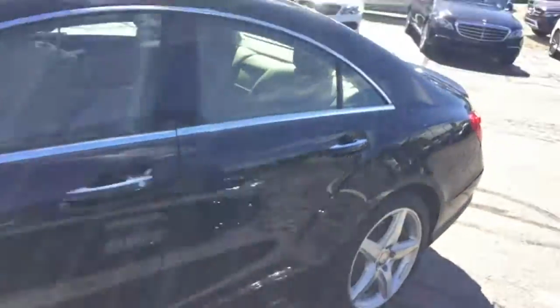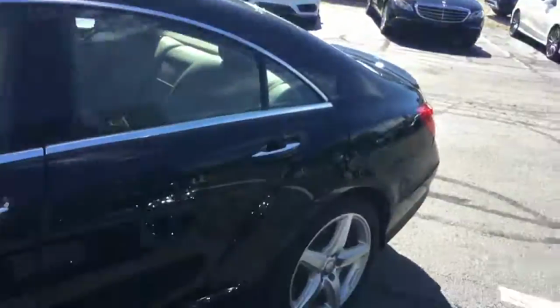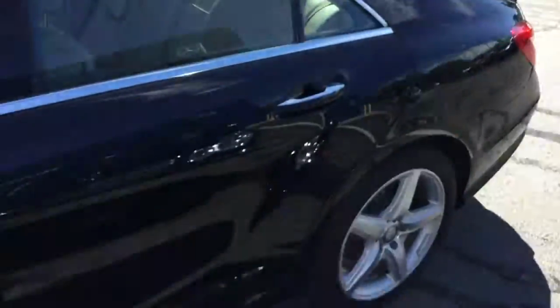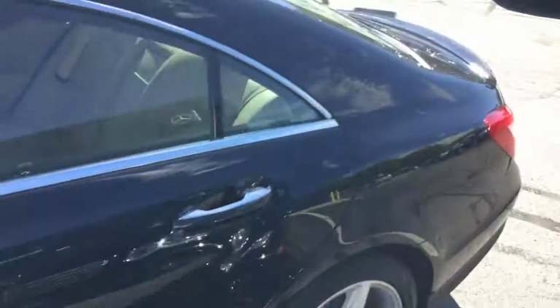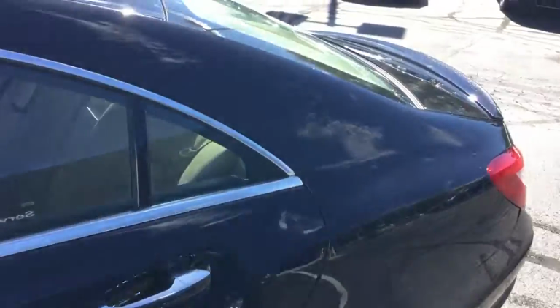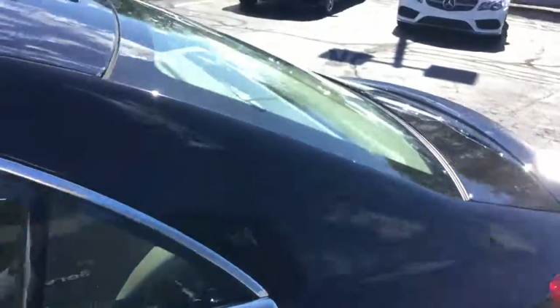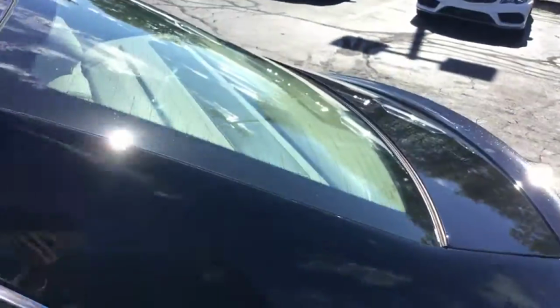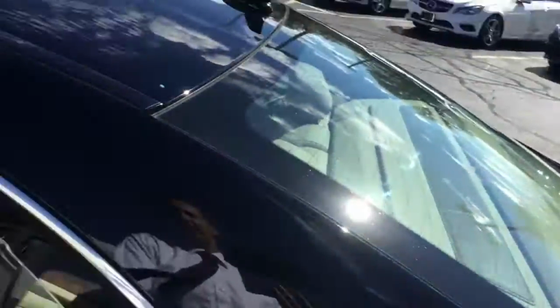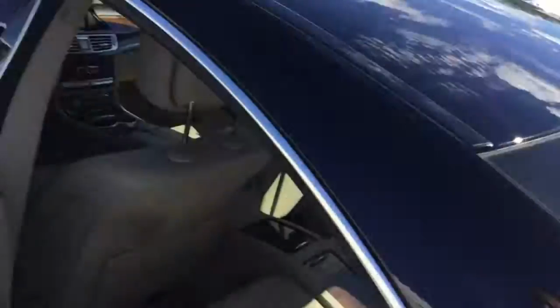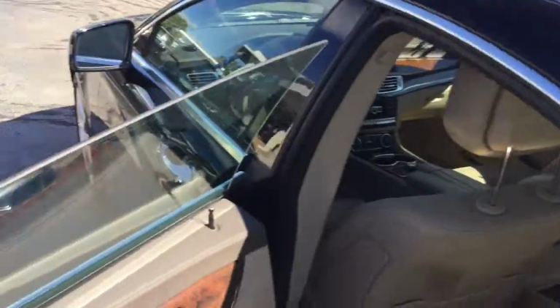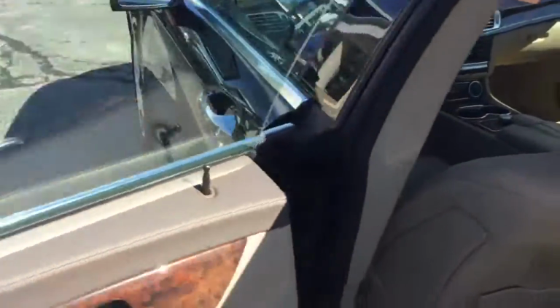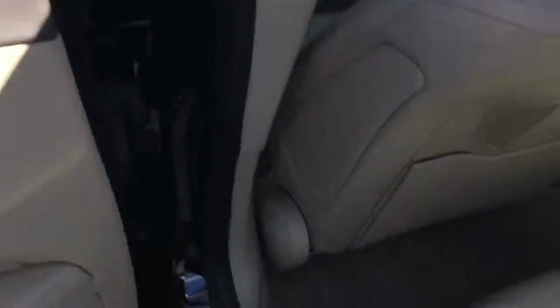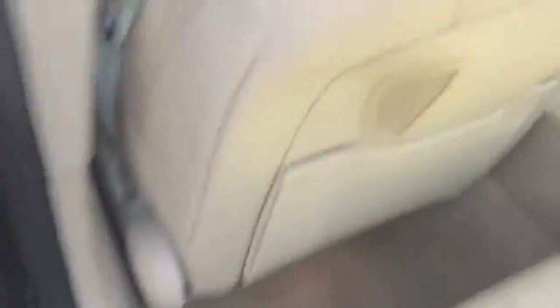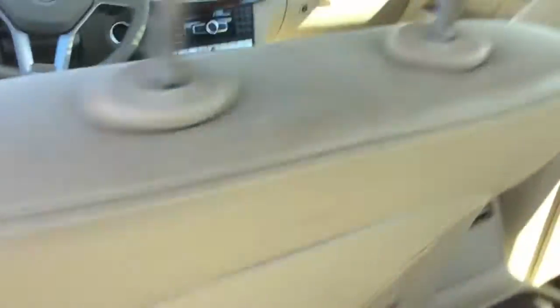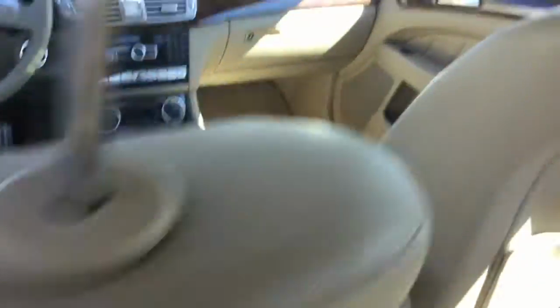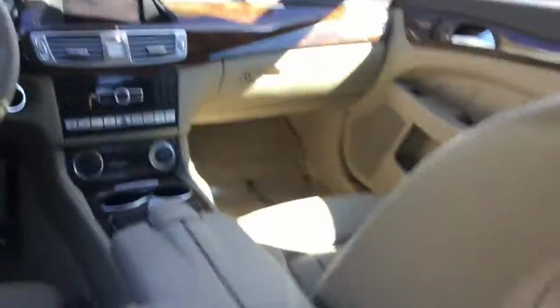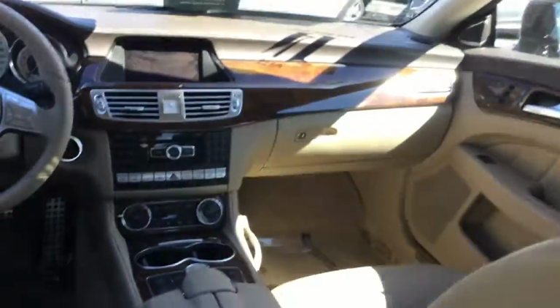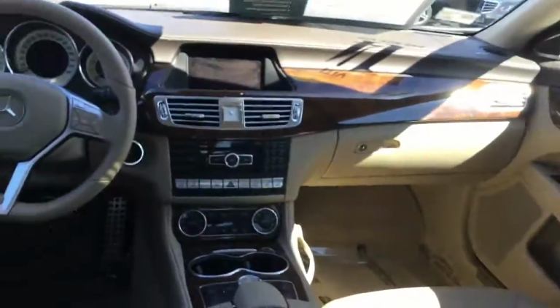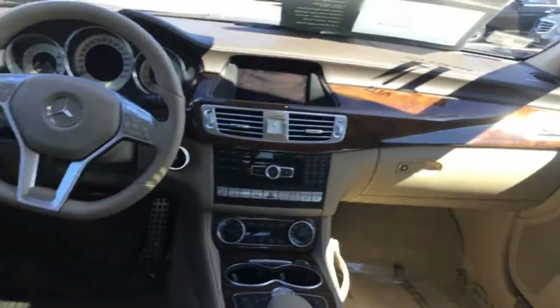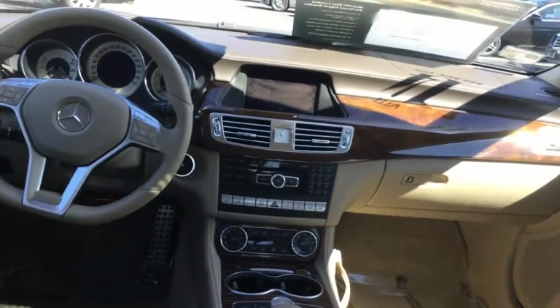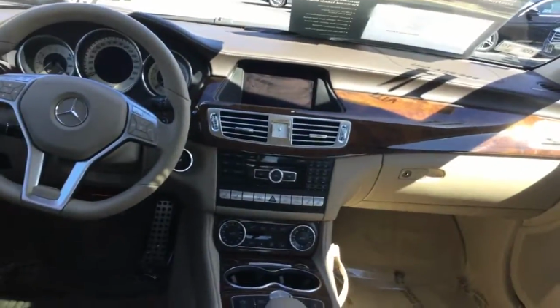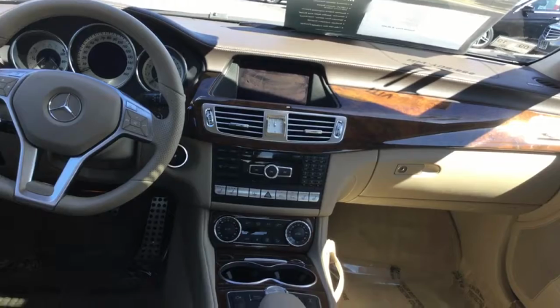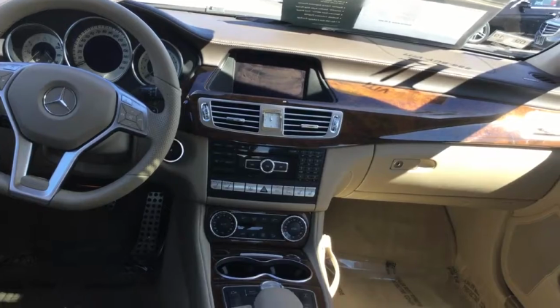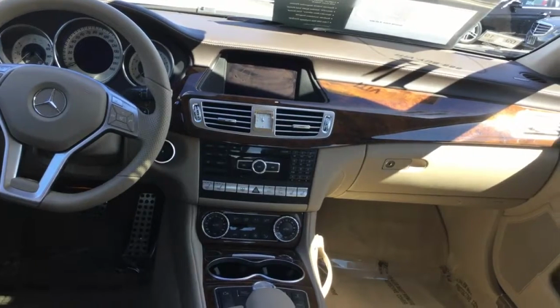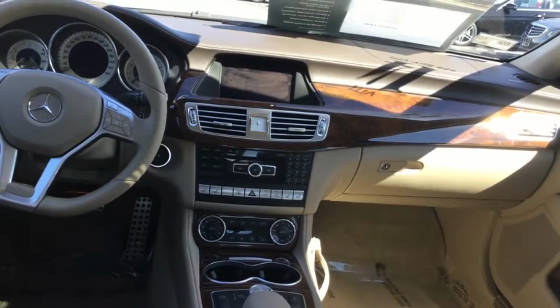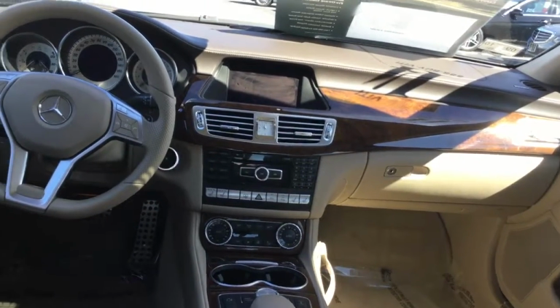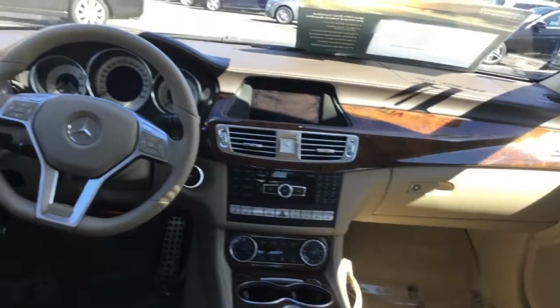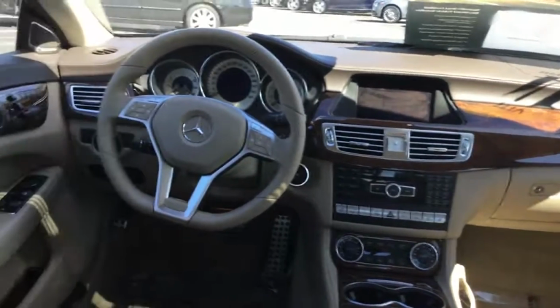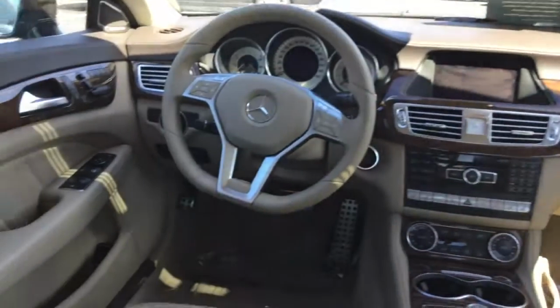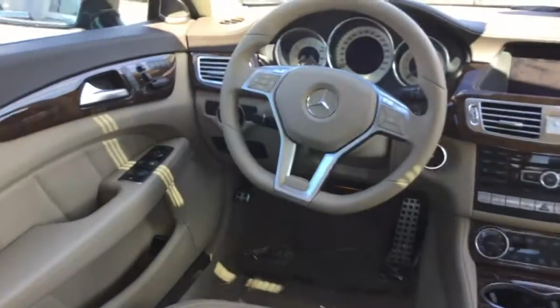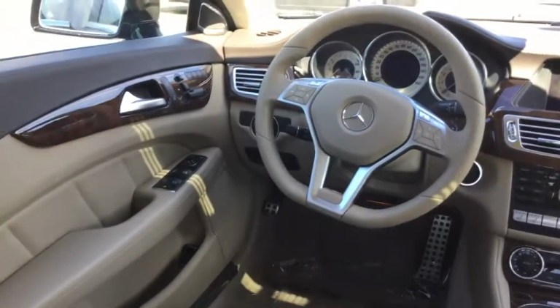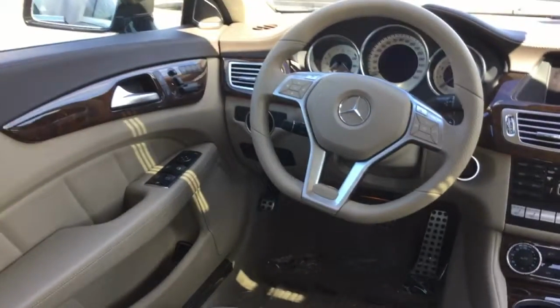Navigation, backup camera, keyless entry, heated and ventilated front seats, gorgeous interior, nice burl walnut trim.